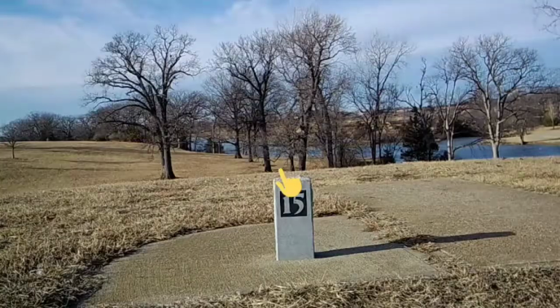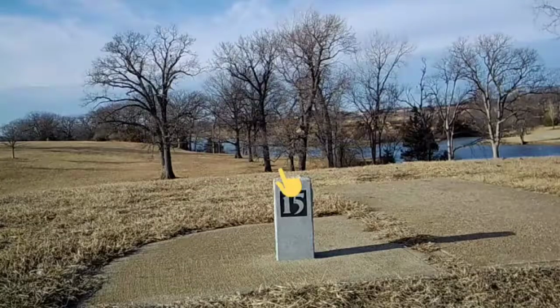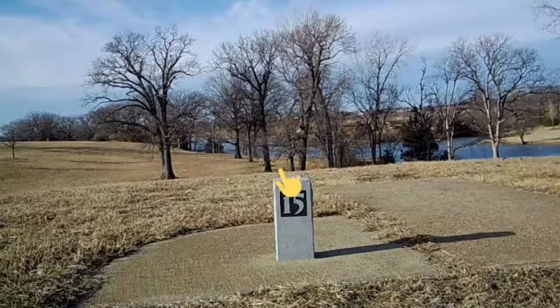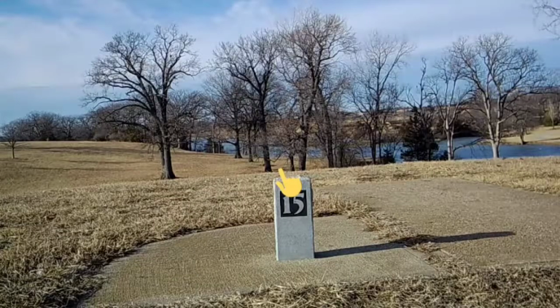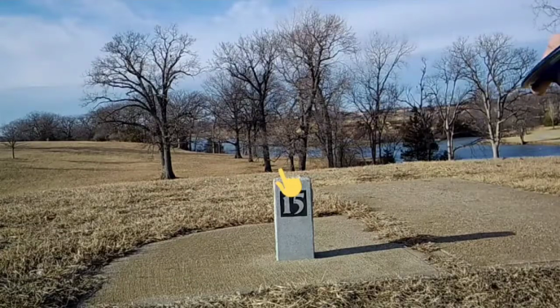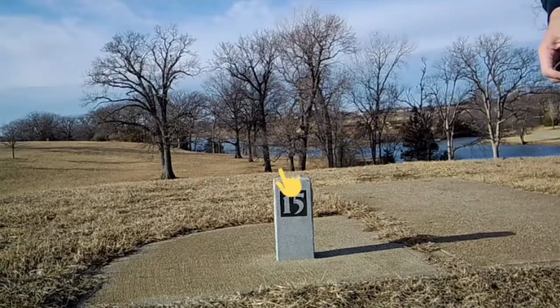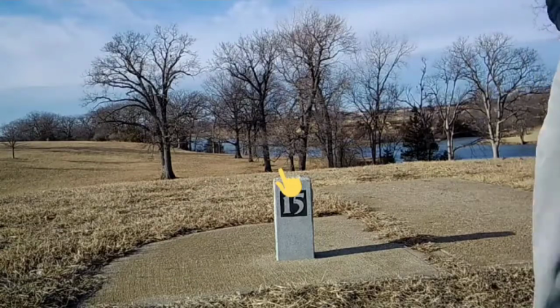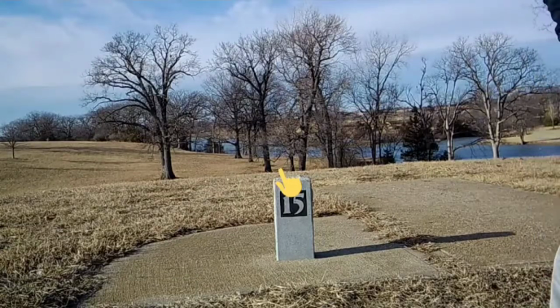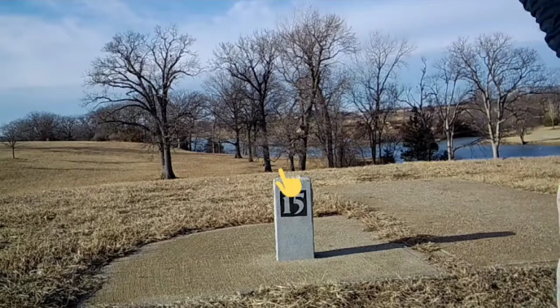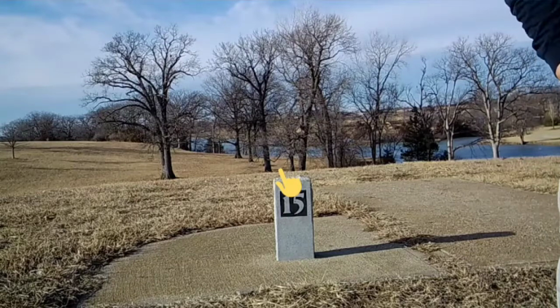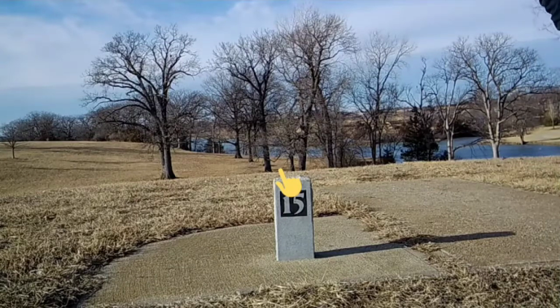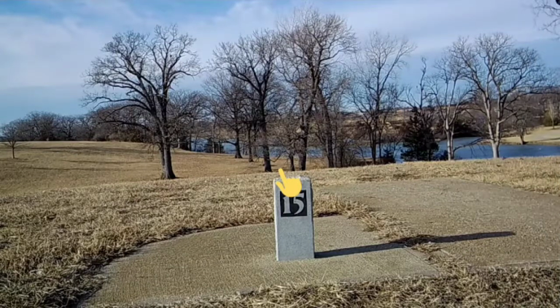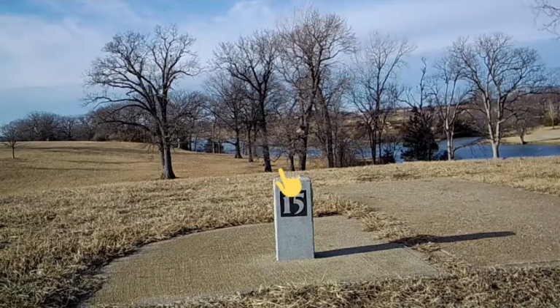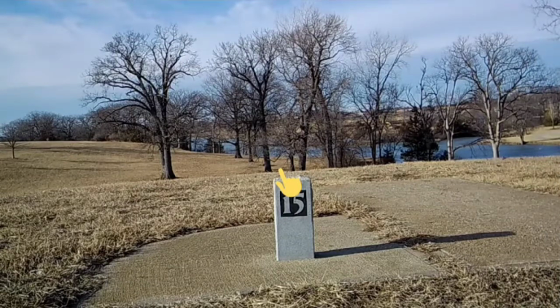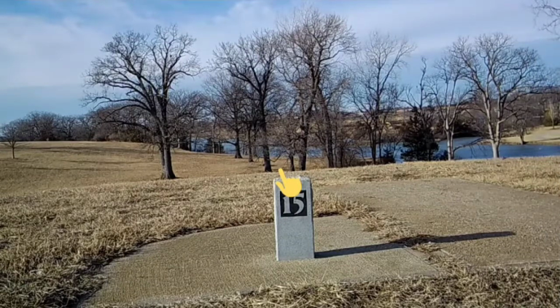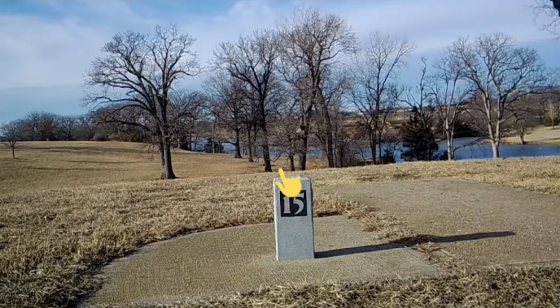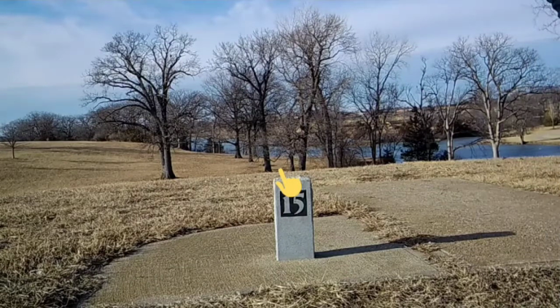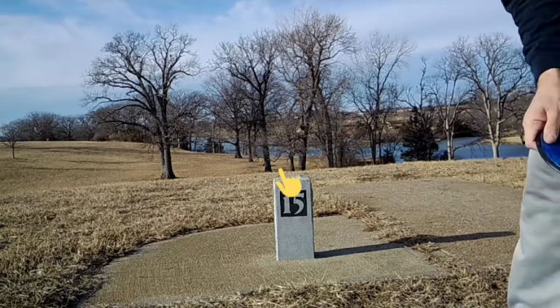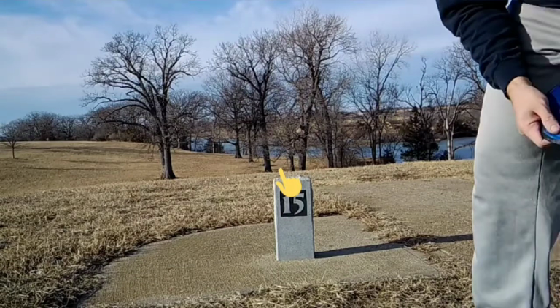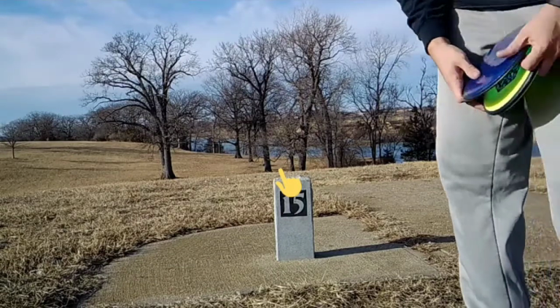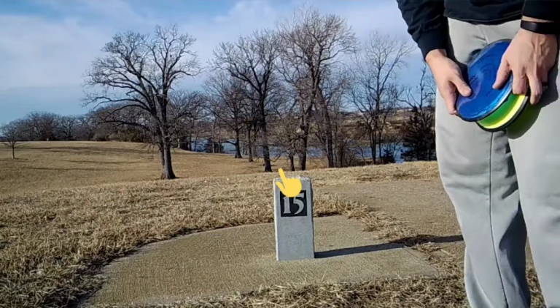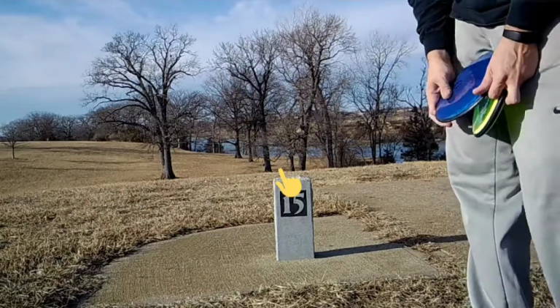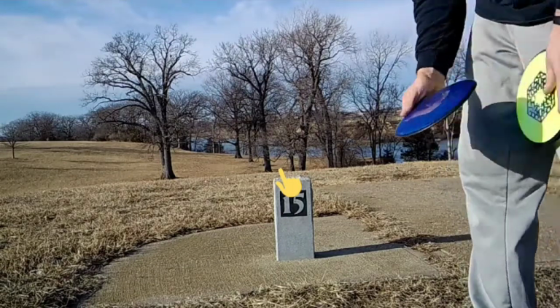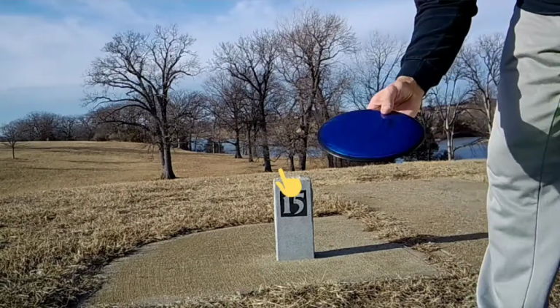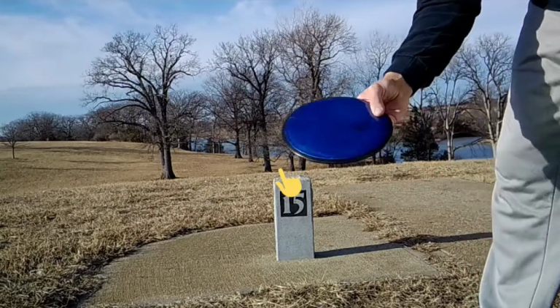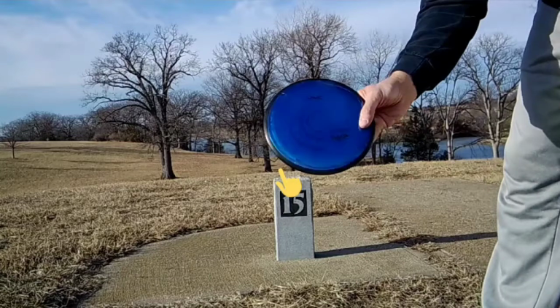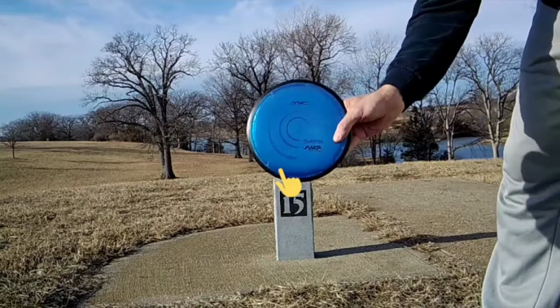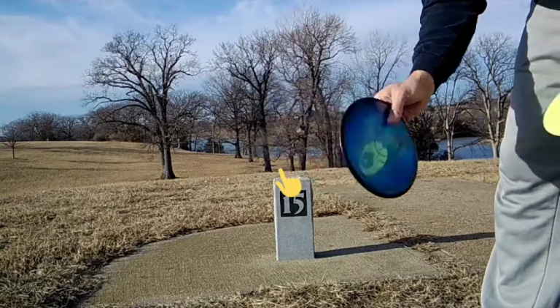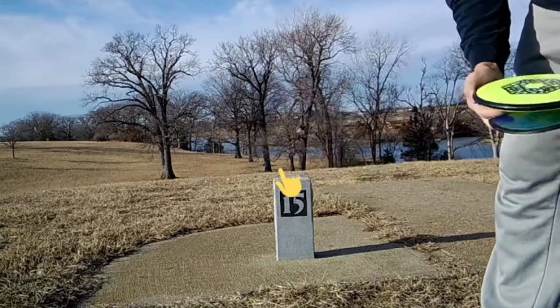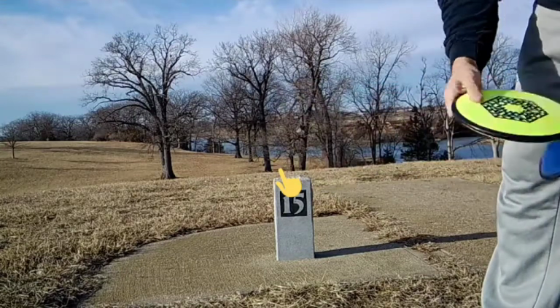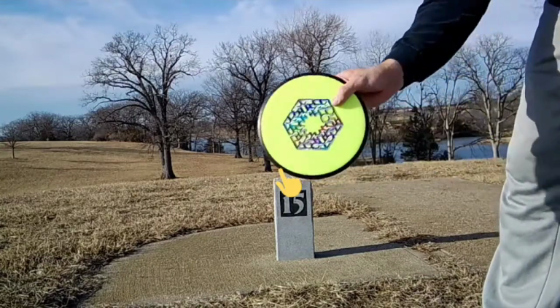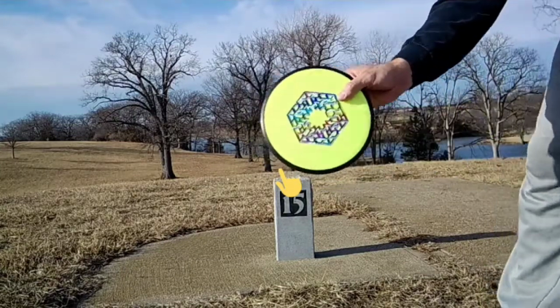Hole 15, downhill, past 3 trees. Probably 325 feet. Gotta try the Amp, then an Axis.